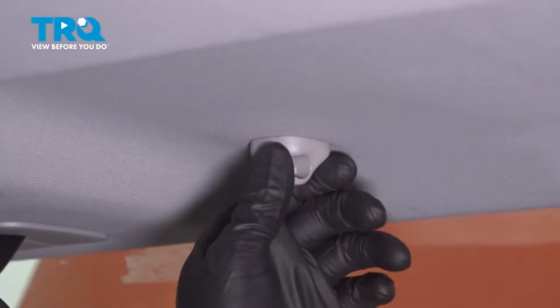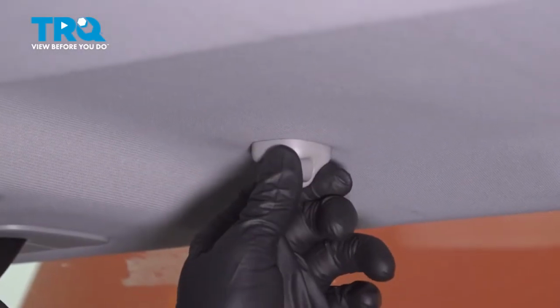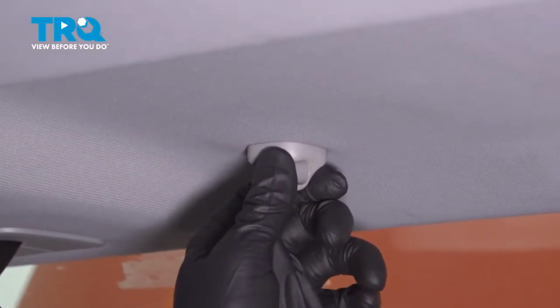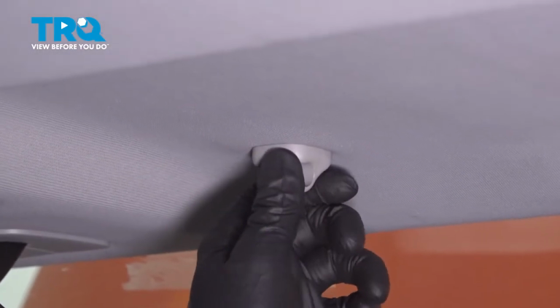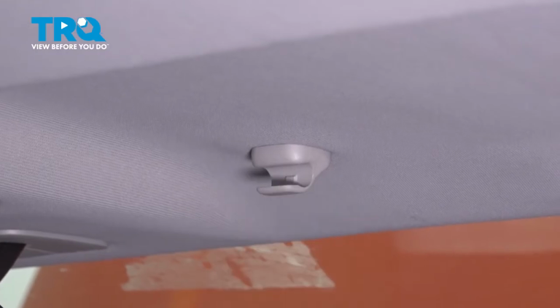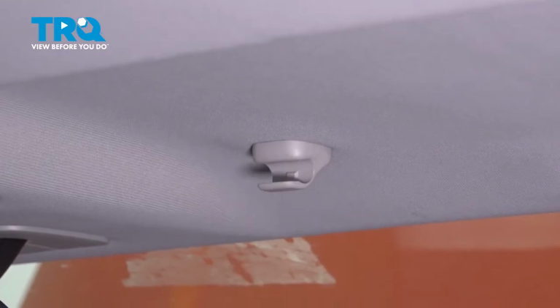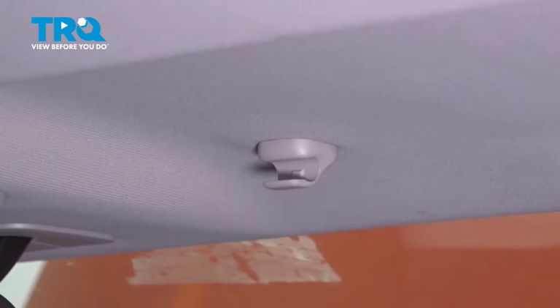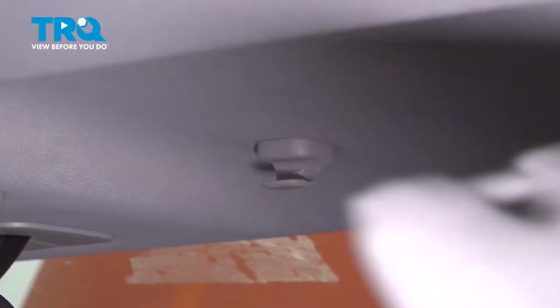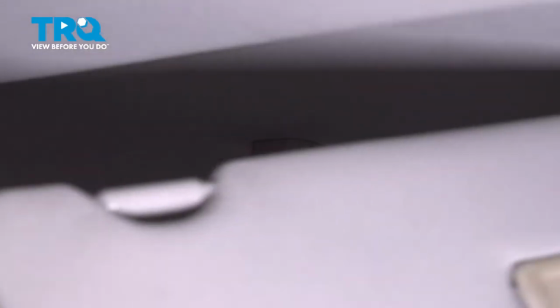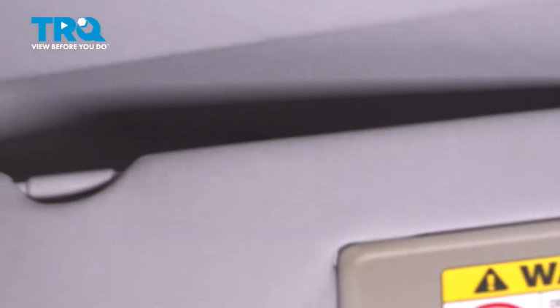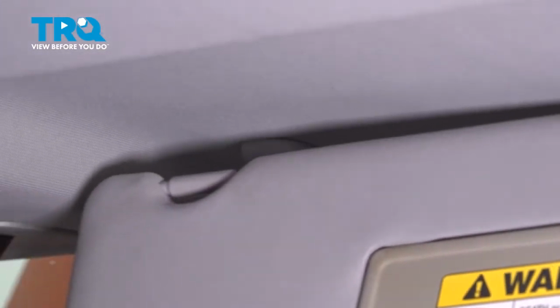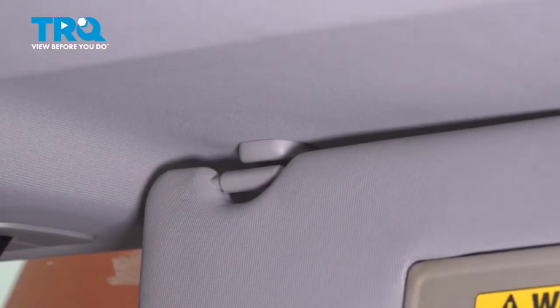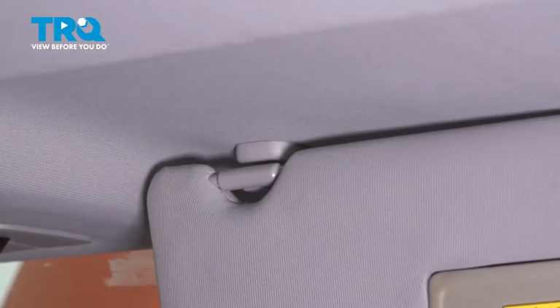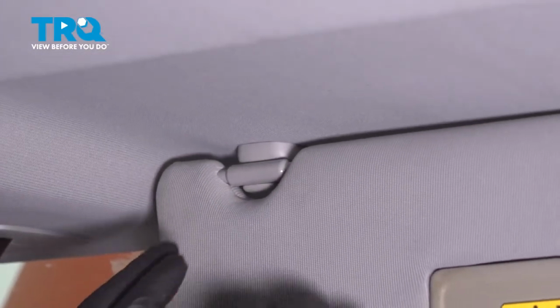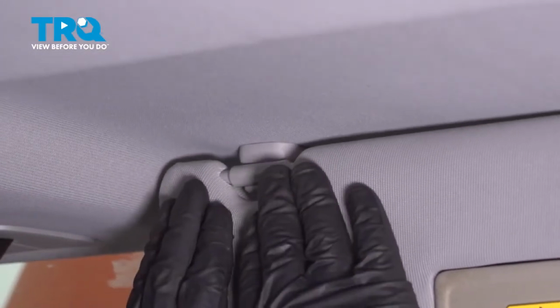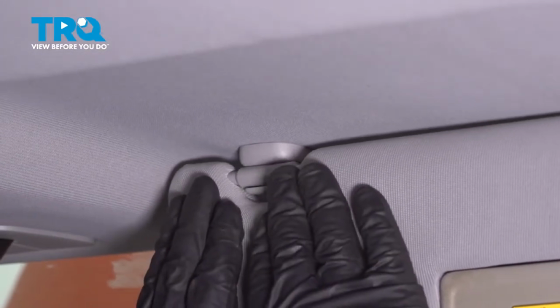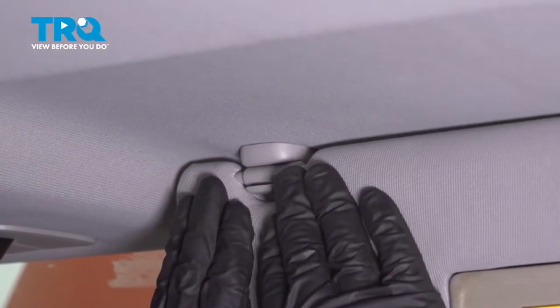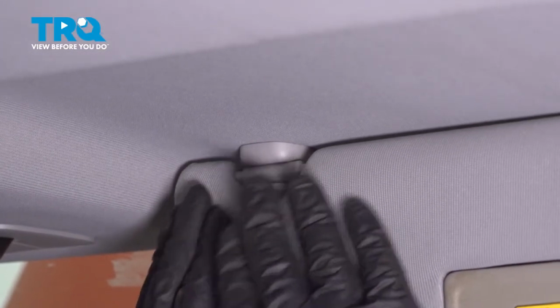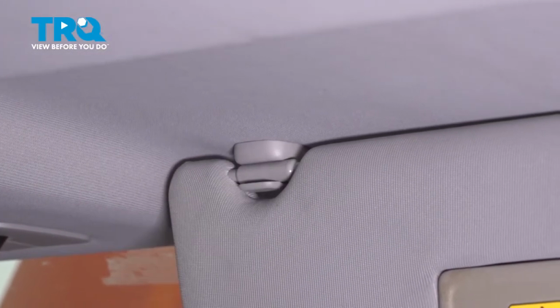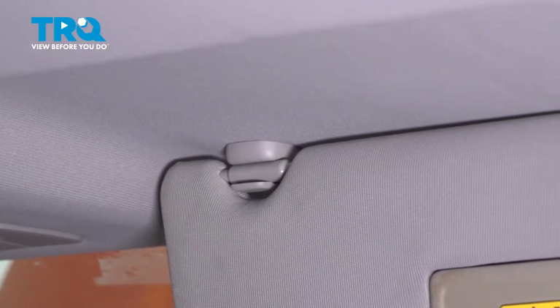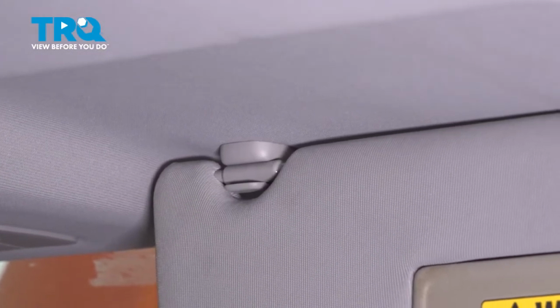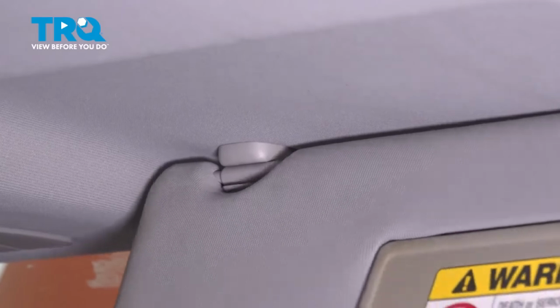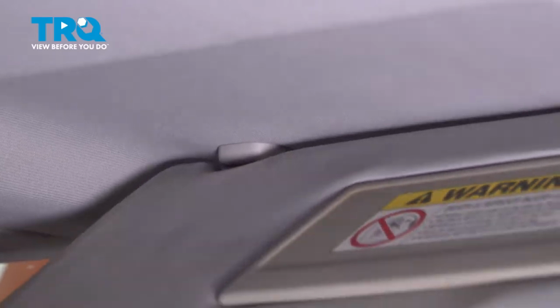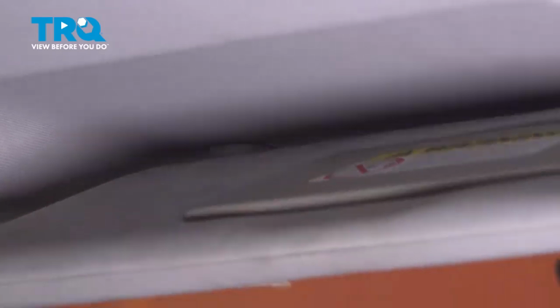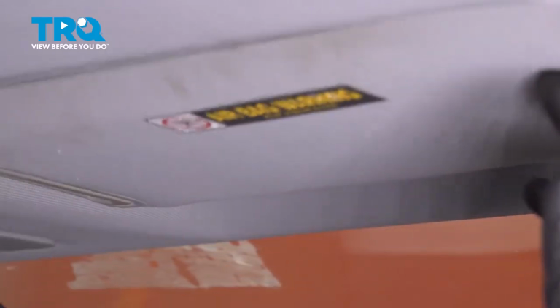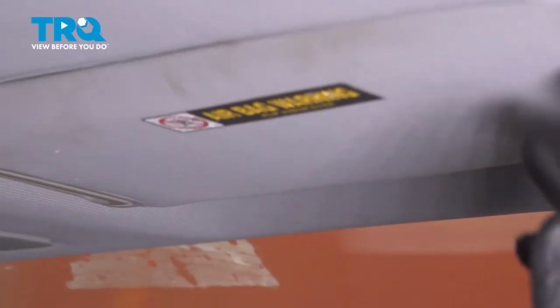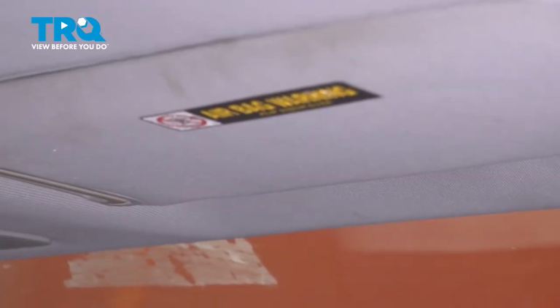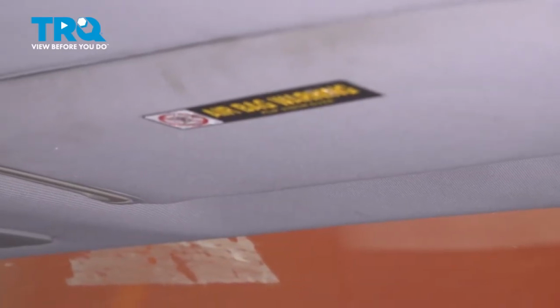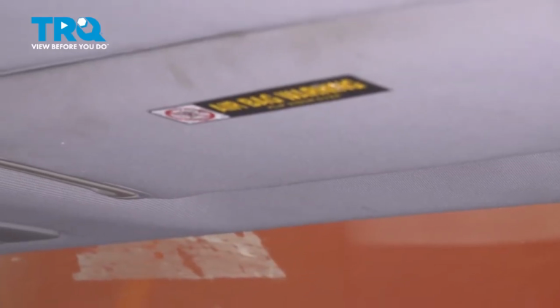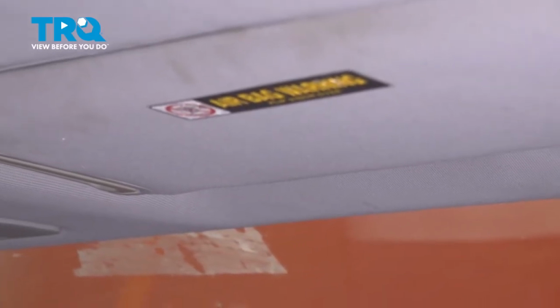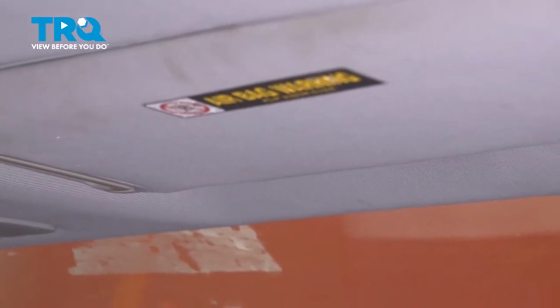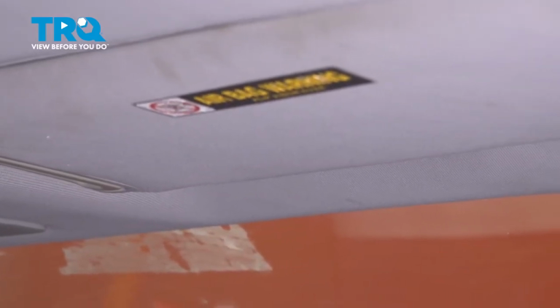Now that your visor clips in, you're going to close your visor, push it into the clip, and put your visor up and you're all done.